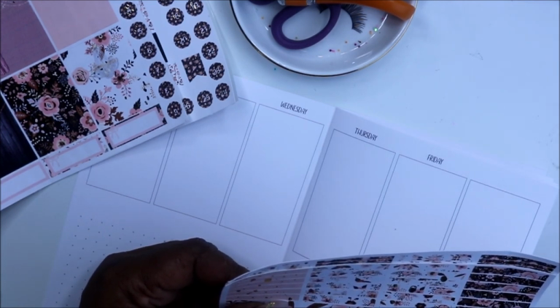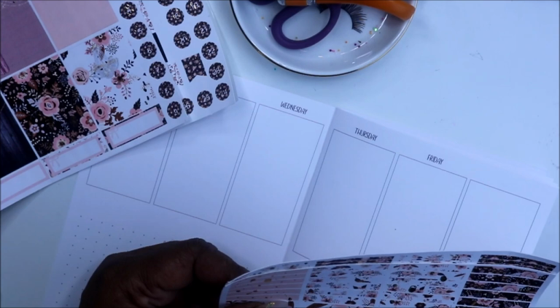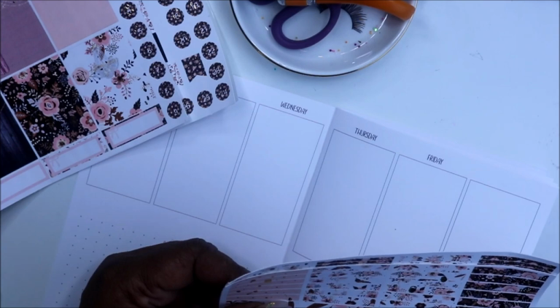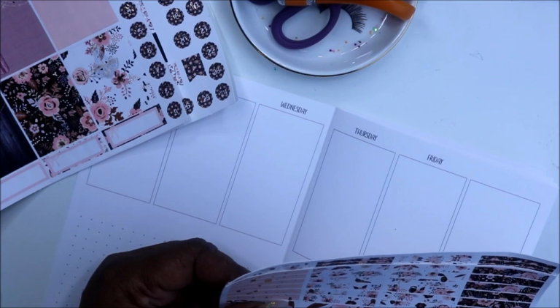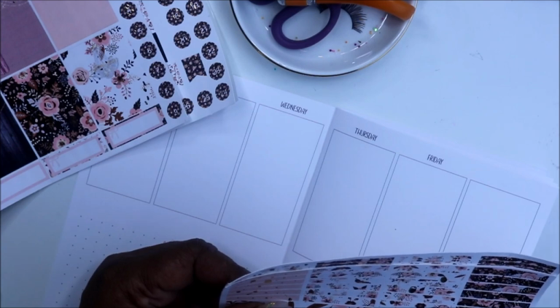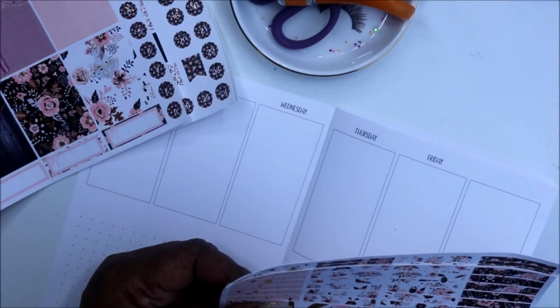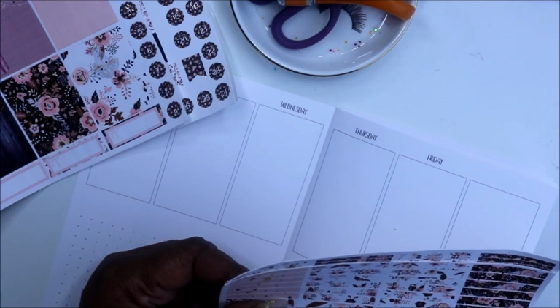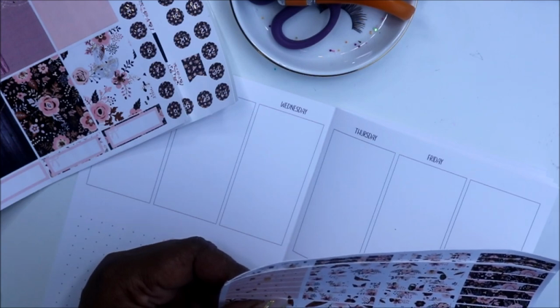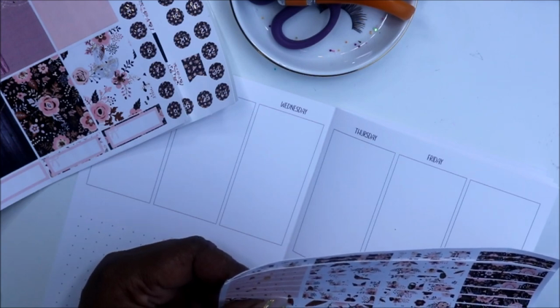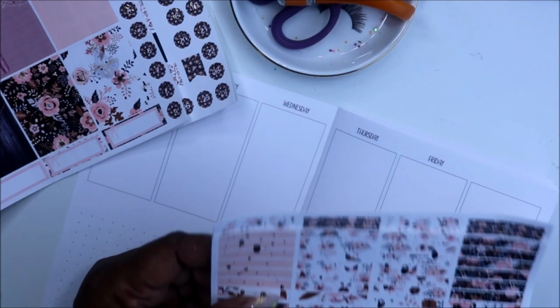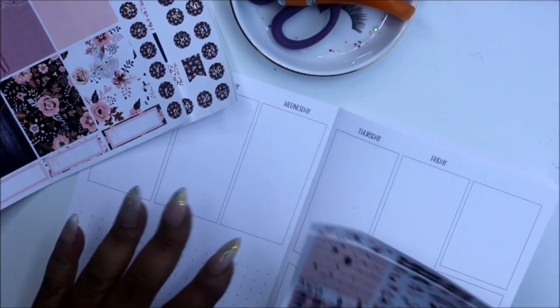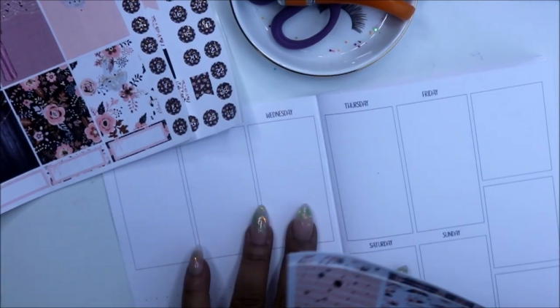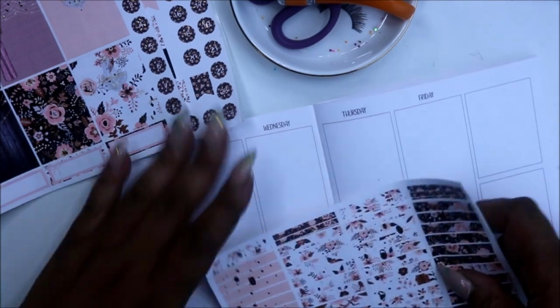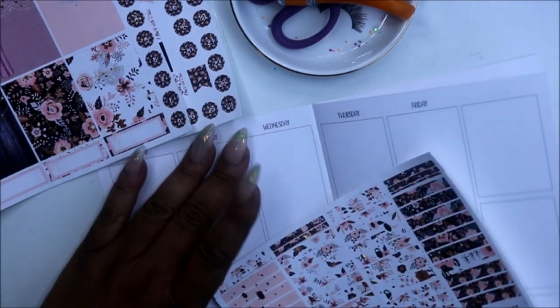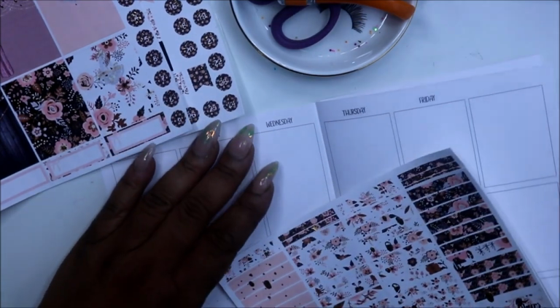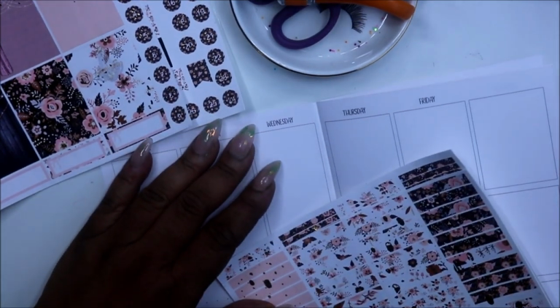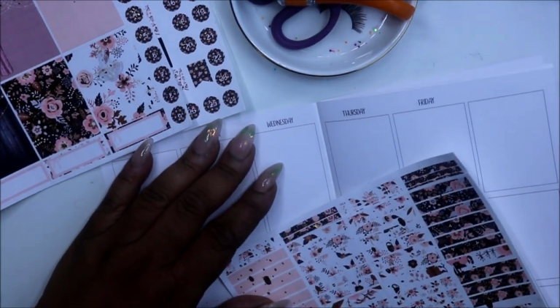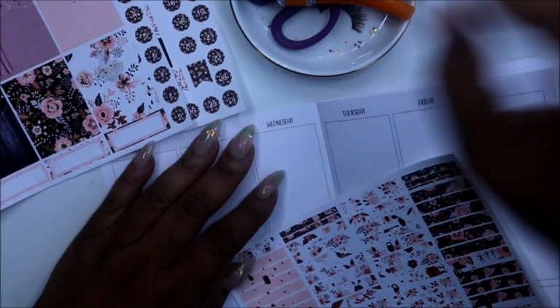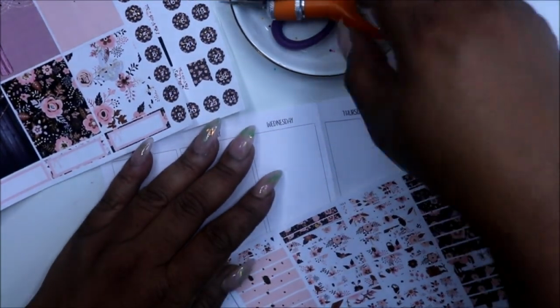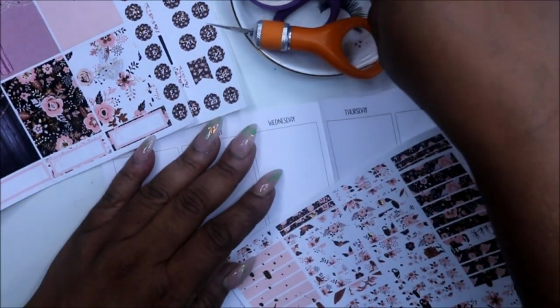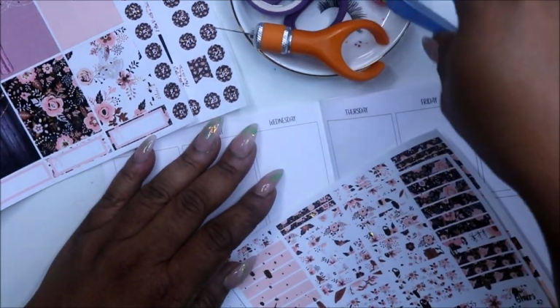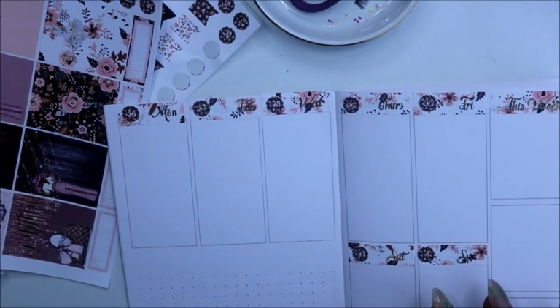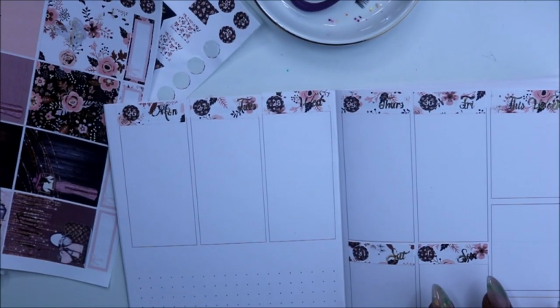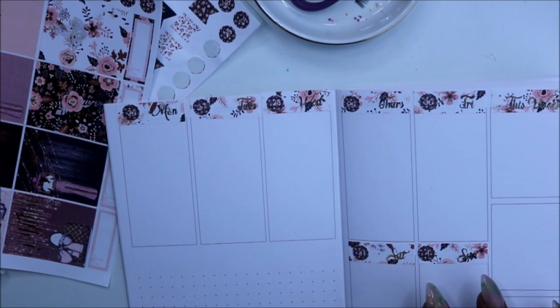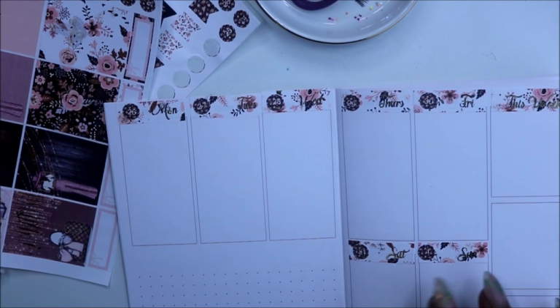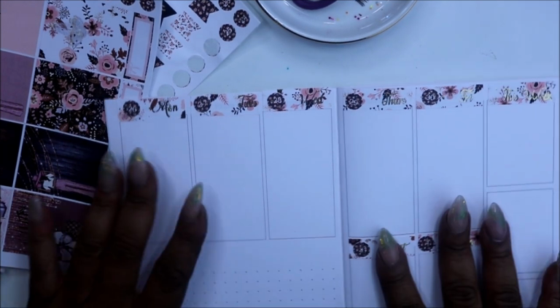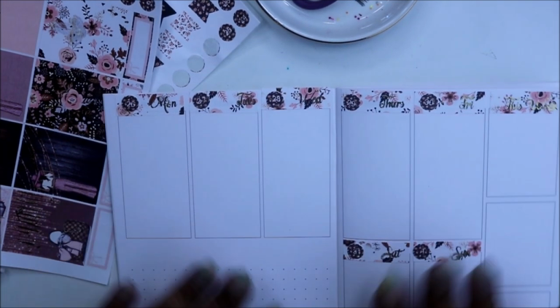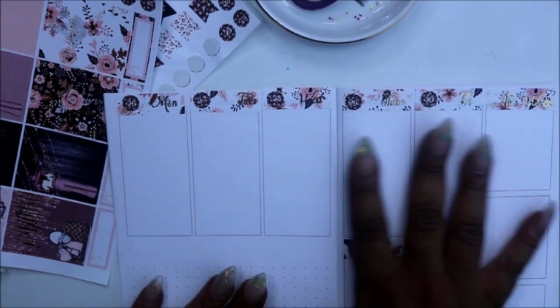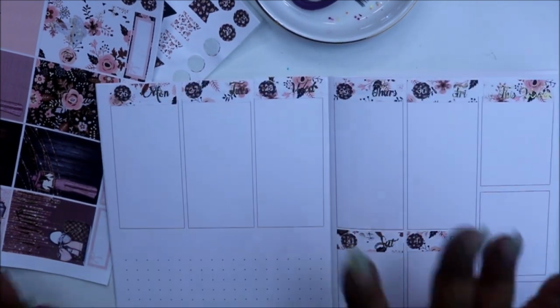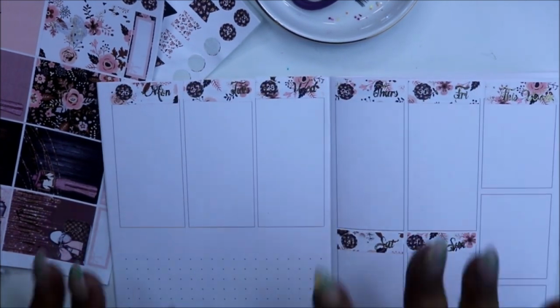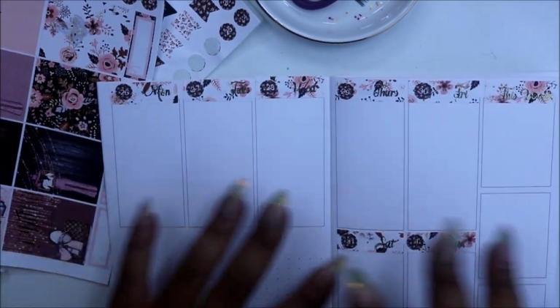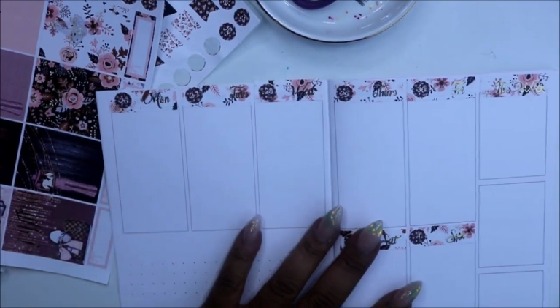We're planning for the 26th through the 1st. Here we go. Okay, so I'm back — I have my date covers and date dots laid.